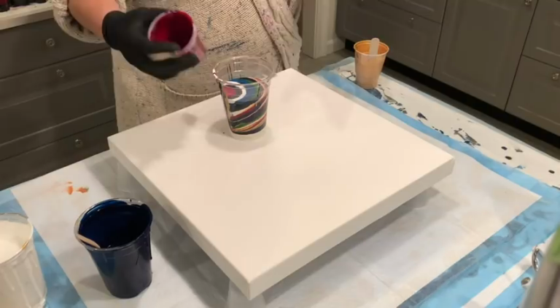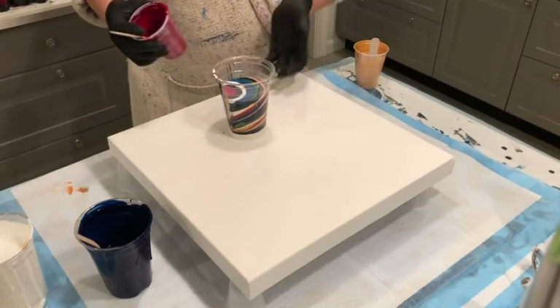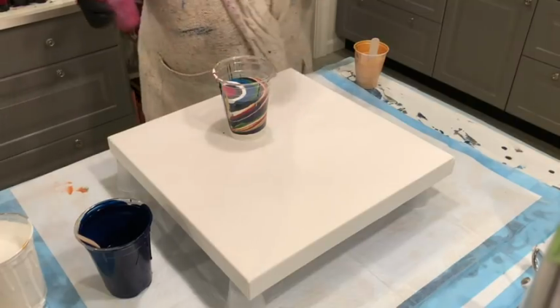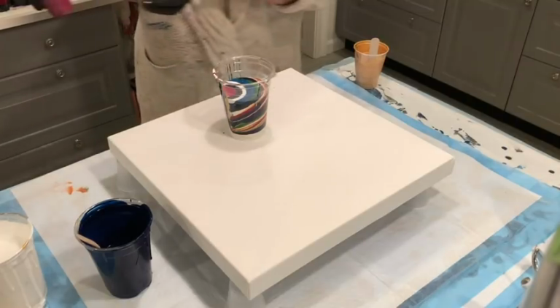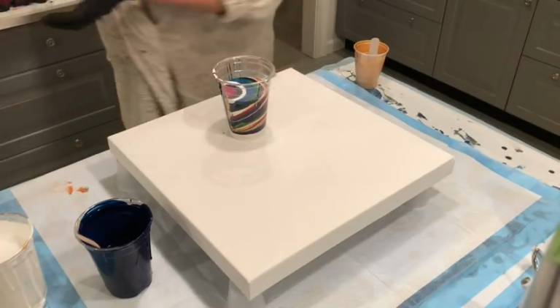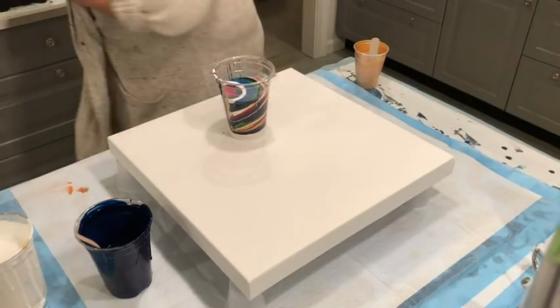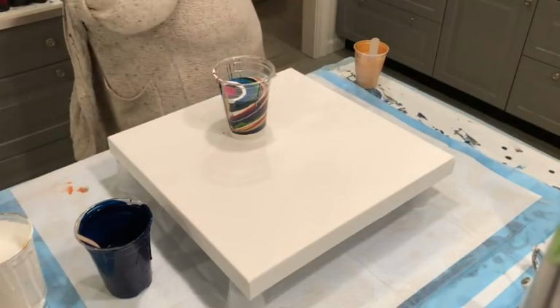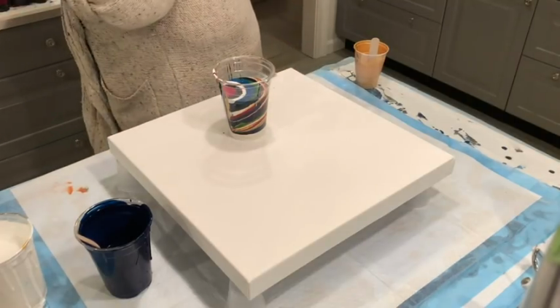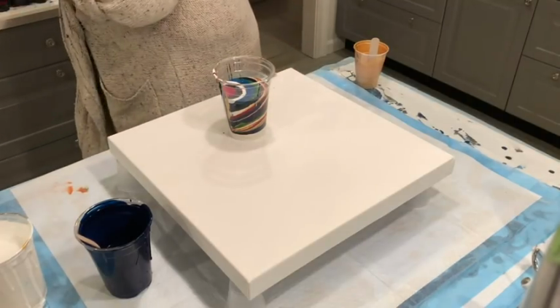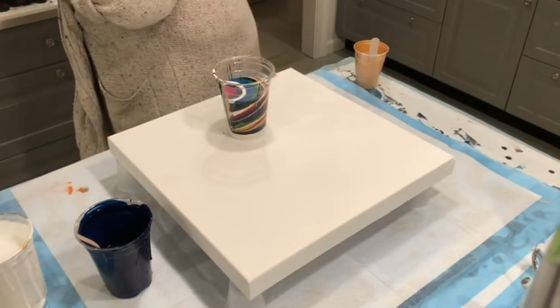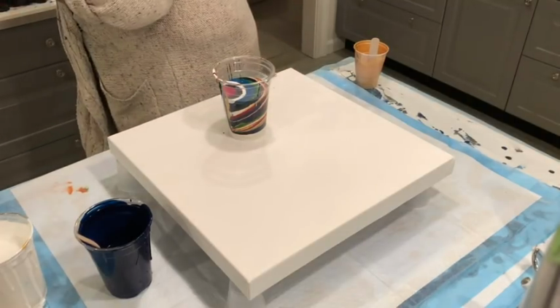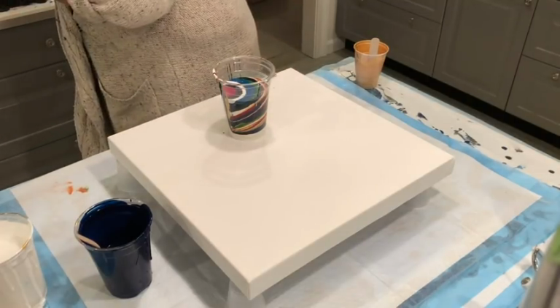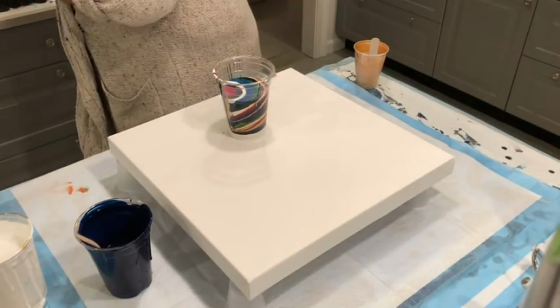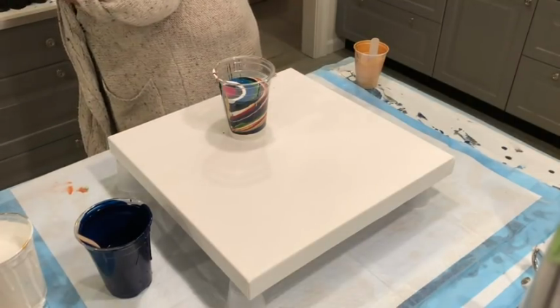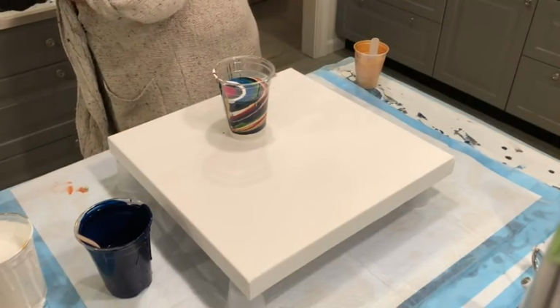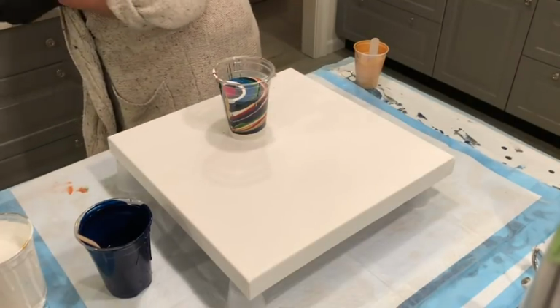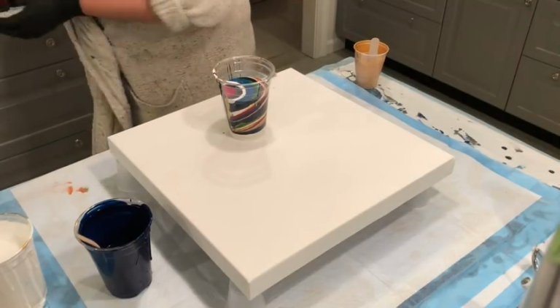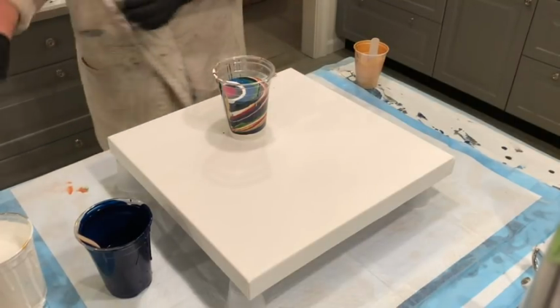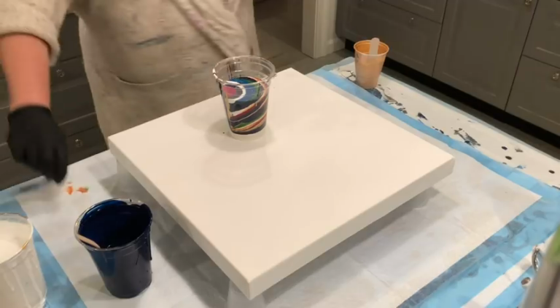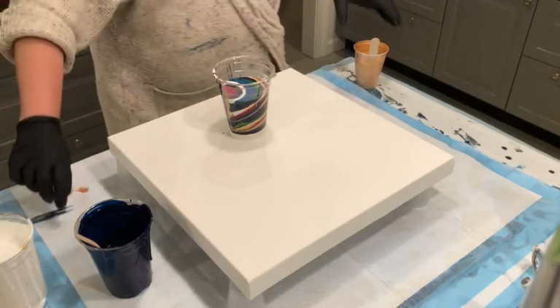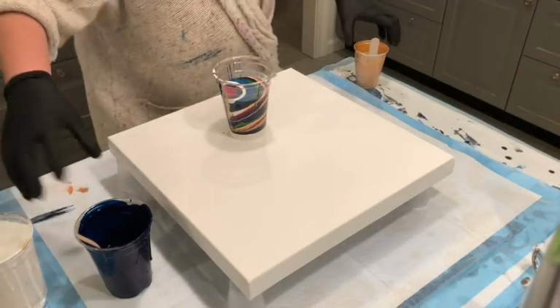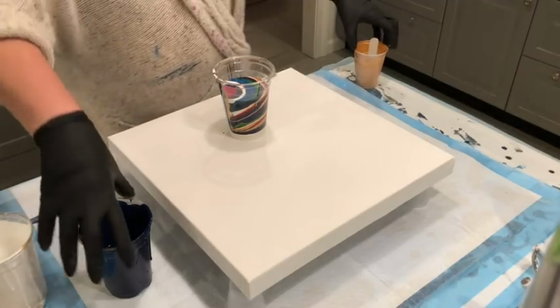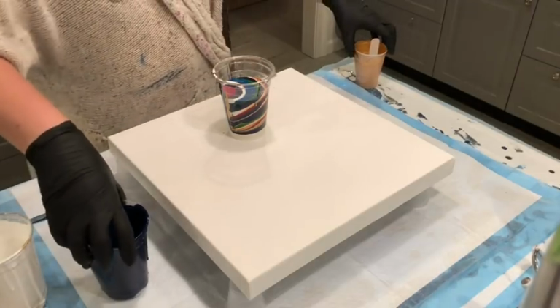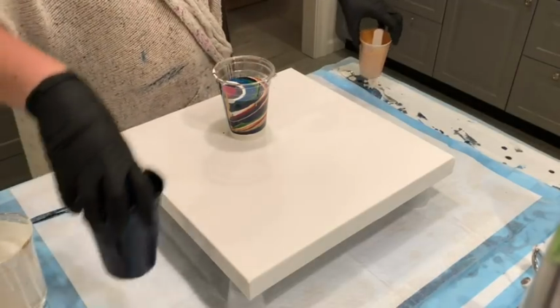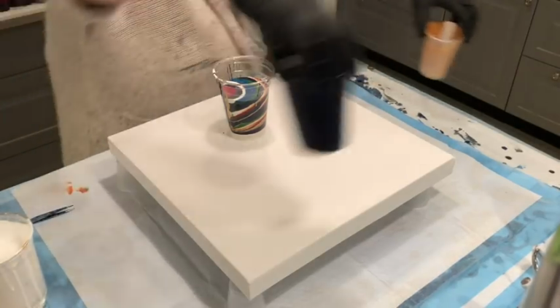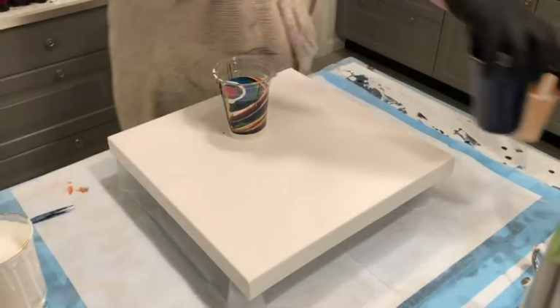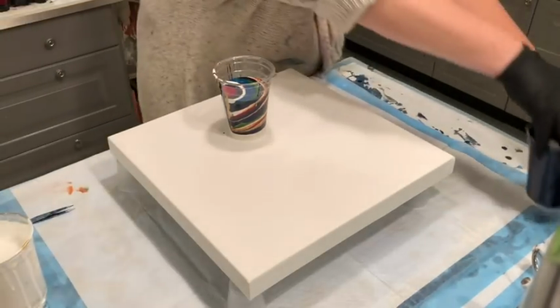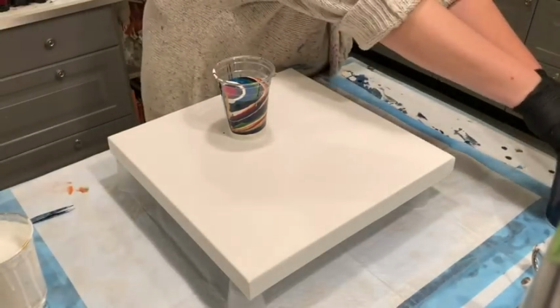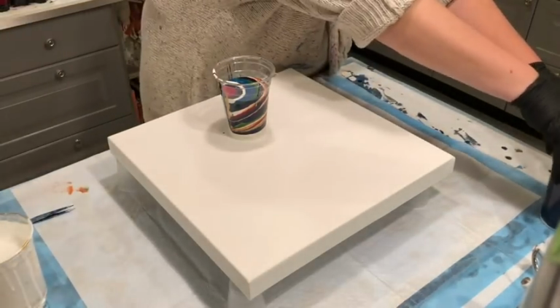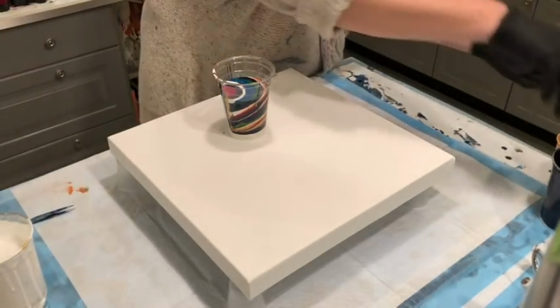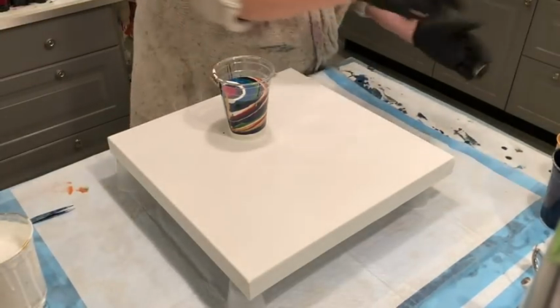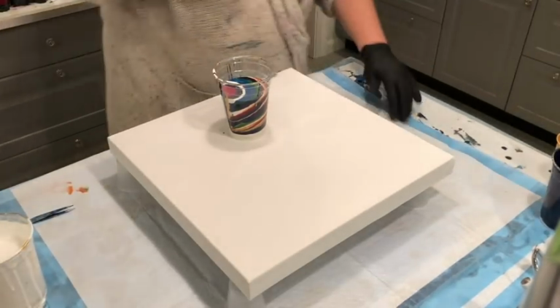I'm so used to filling the whole cup, so I'm going to stop before I get myself in trouble and have too much paint on the canvas. That won't do me any good.